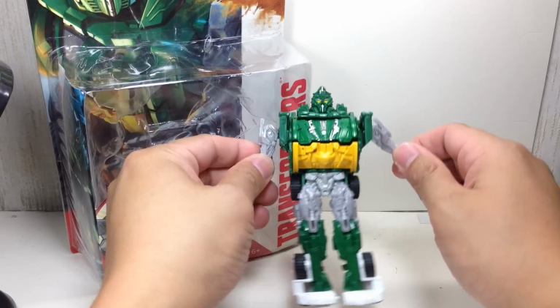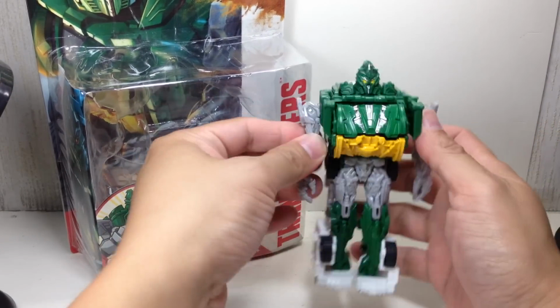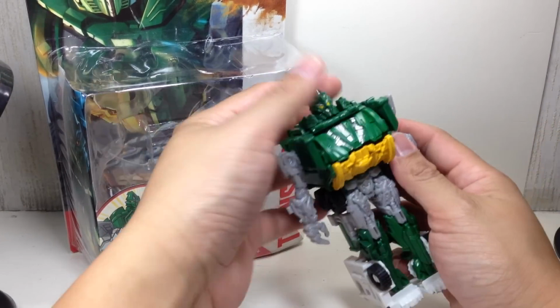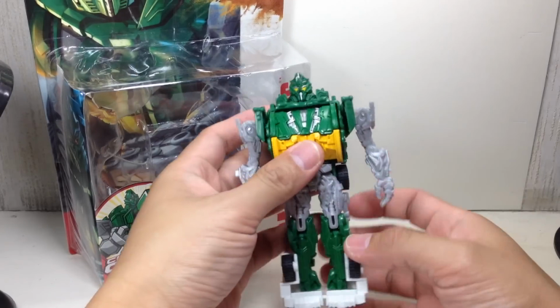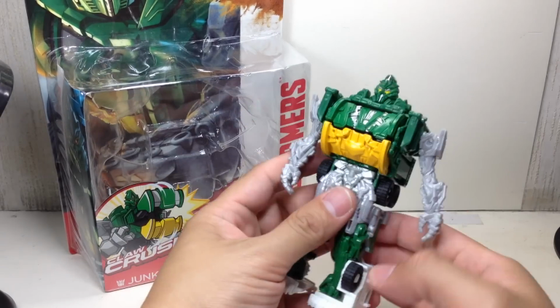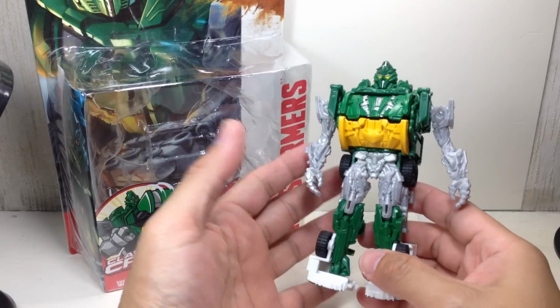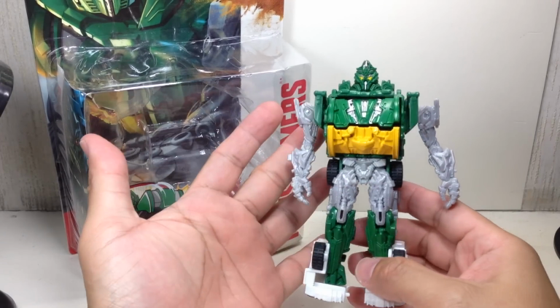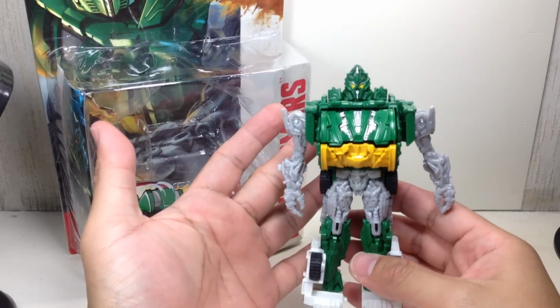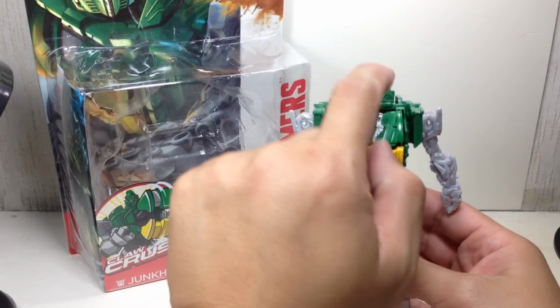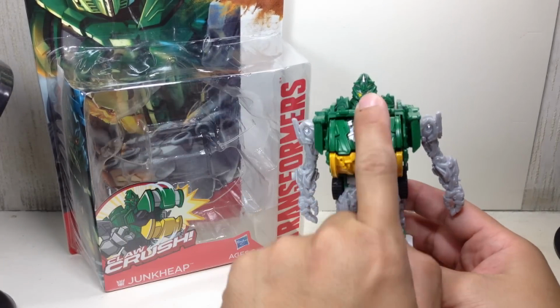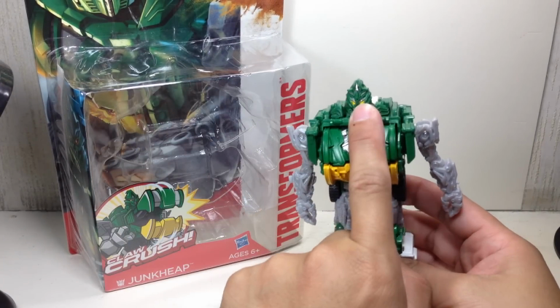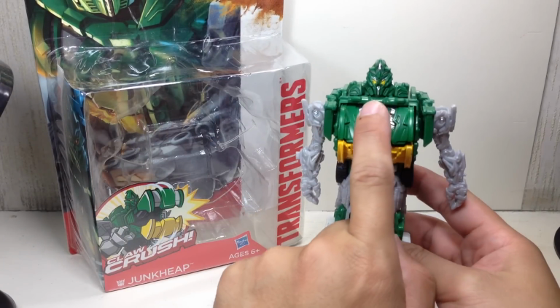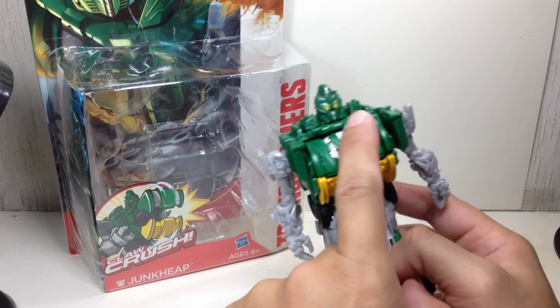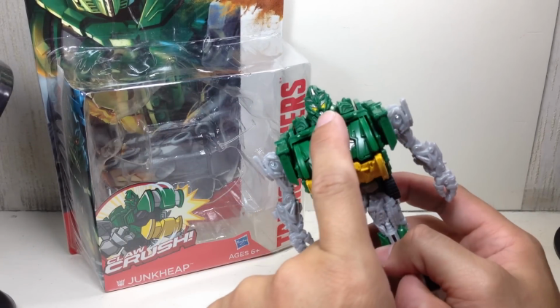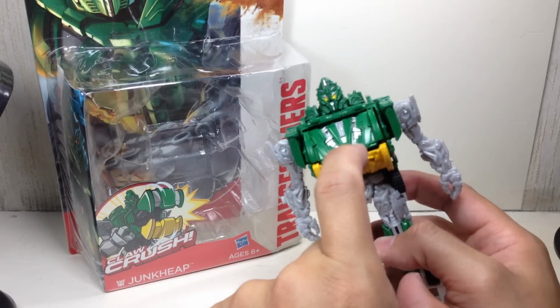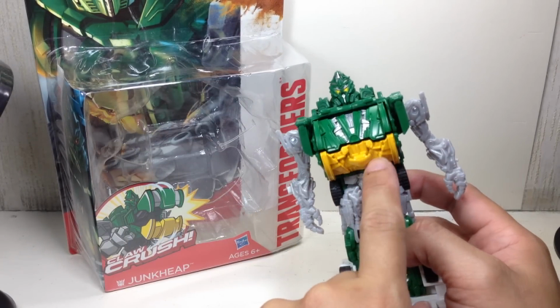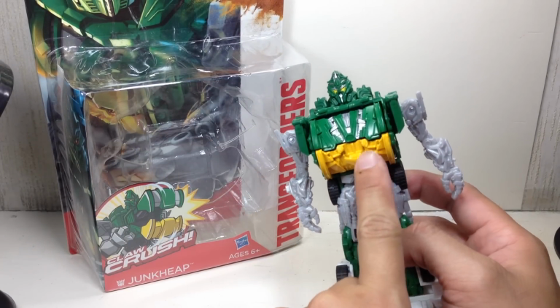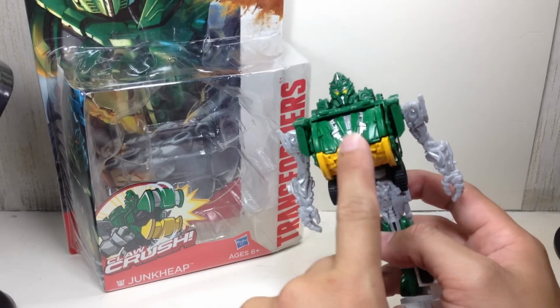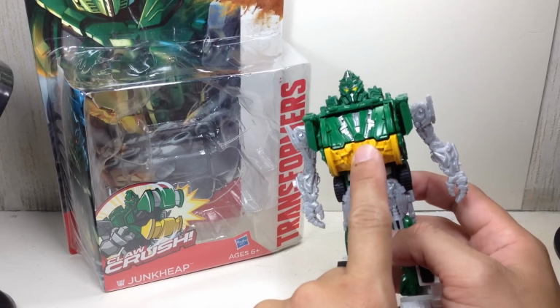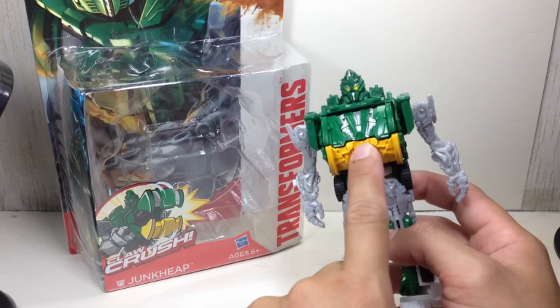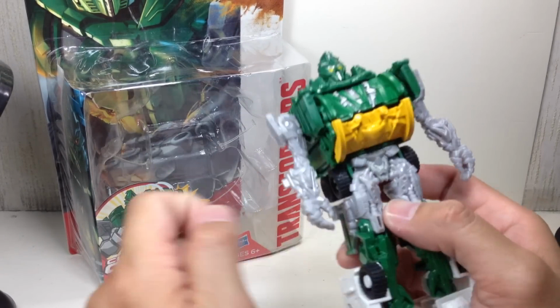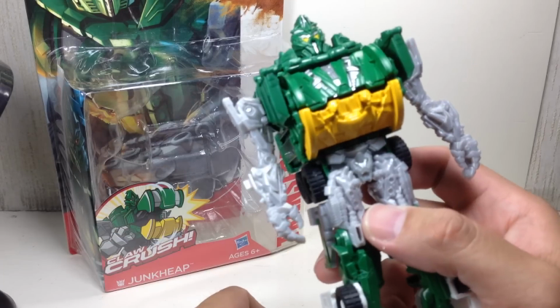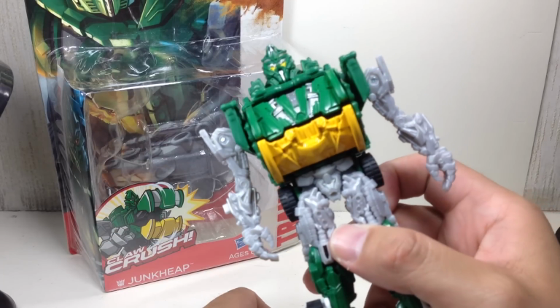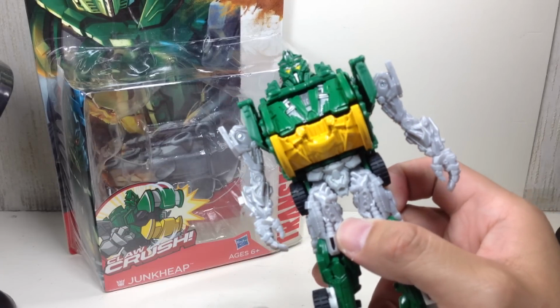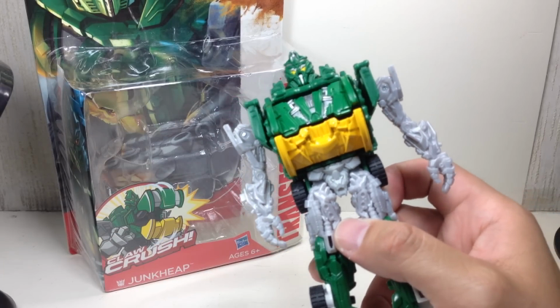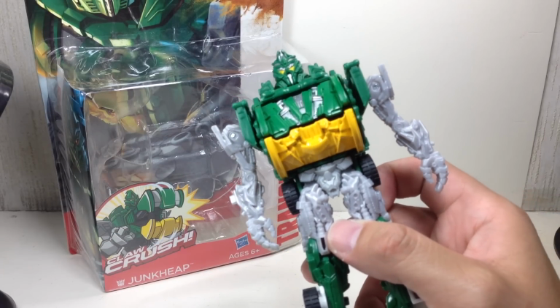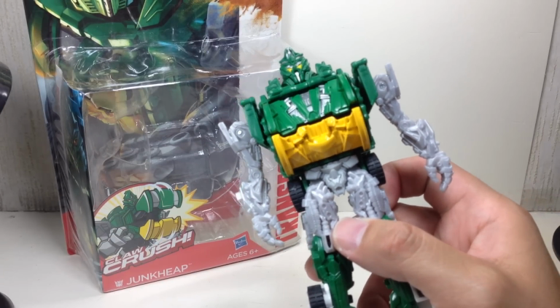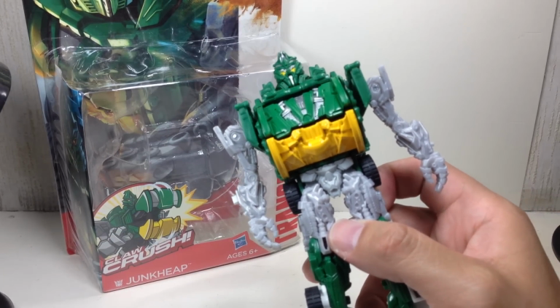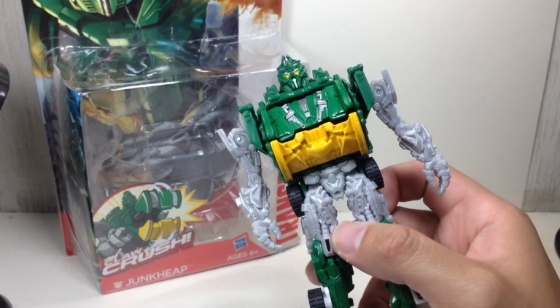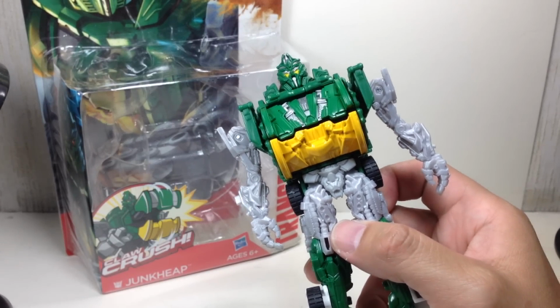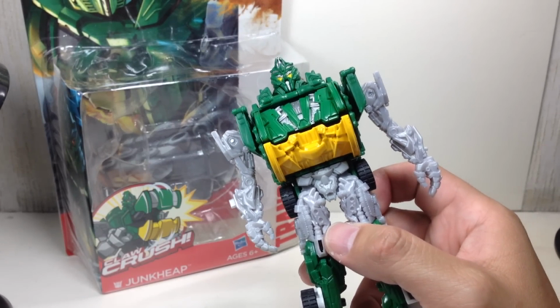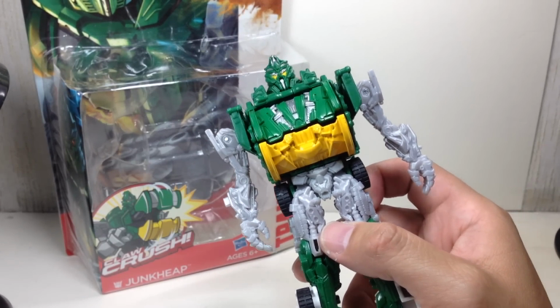Articulation — I've already mentioned there's nothing. Paint apps, not too bad. The only thing you've got to look out for is the yellow paint on this figure; there are some issues like scratching and bubbles here and there.